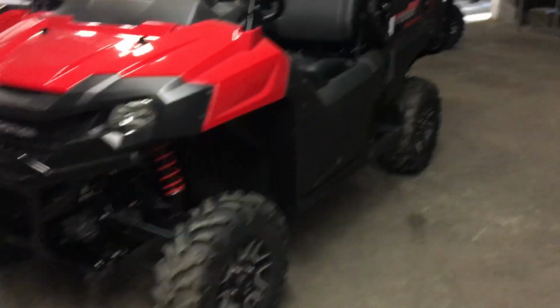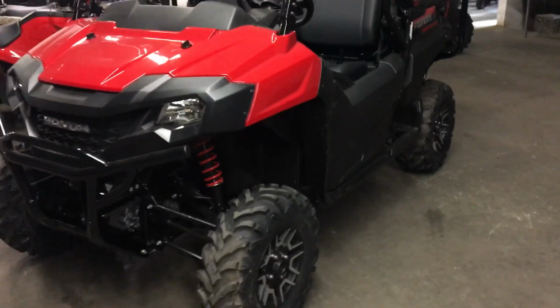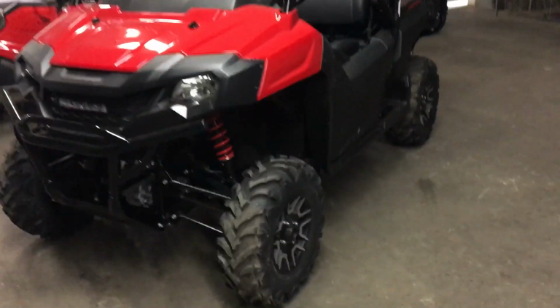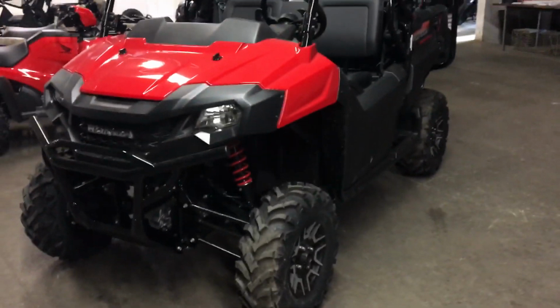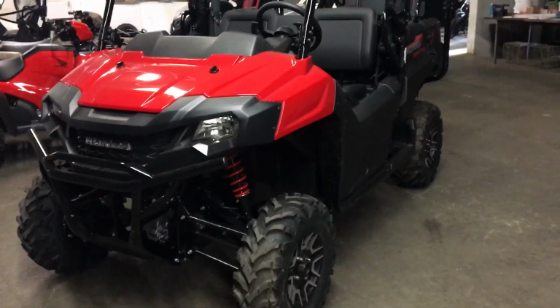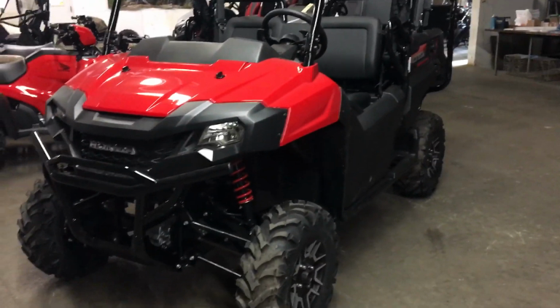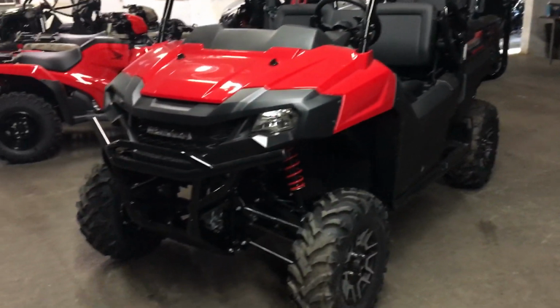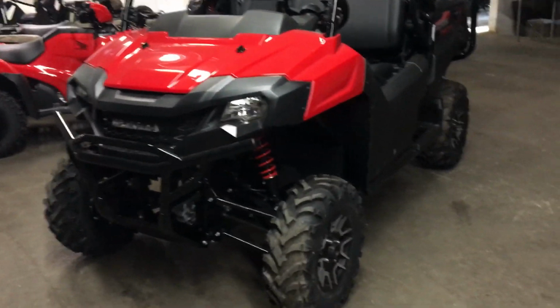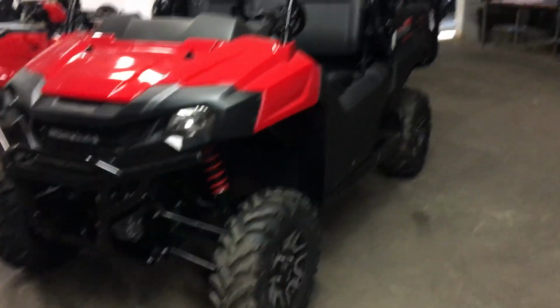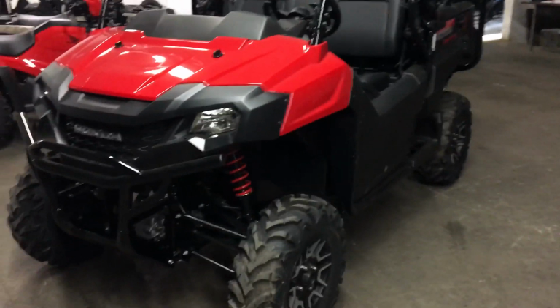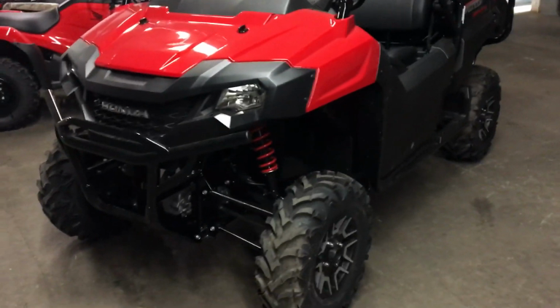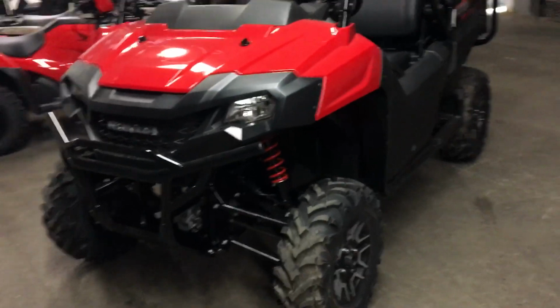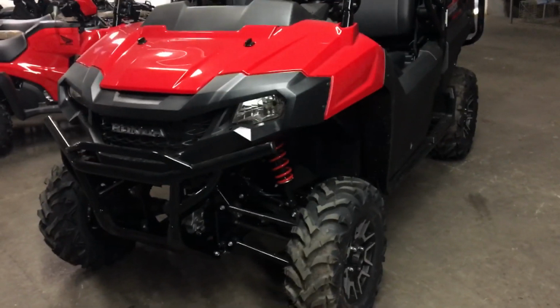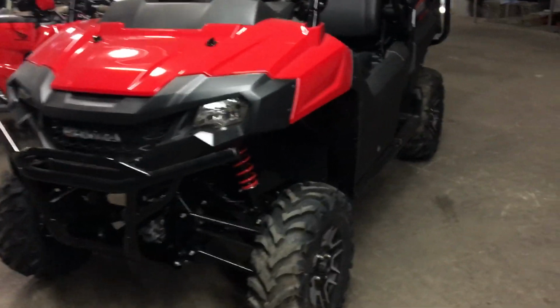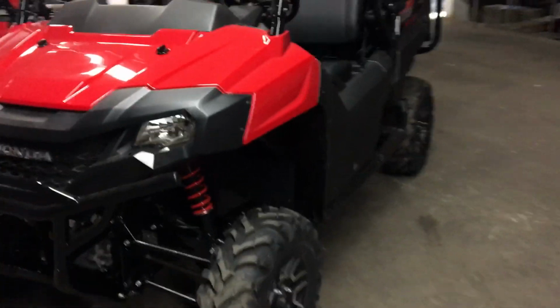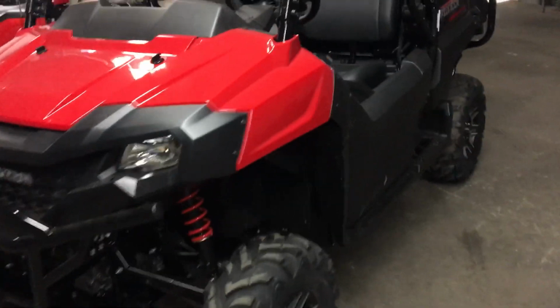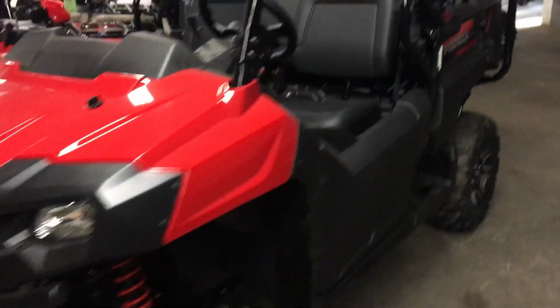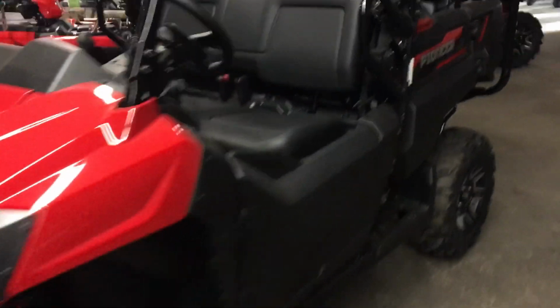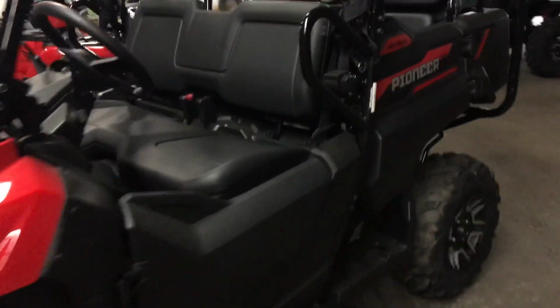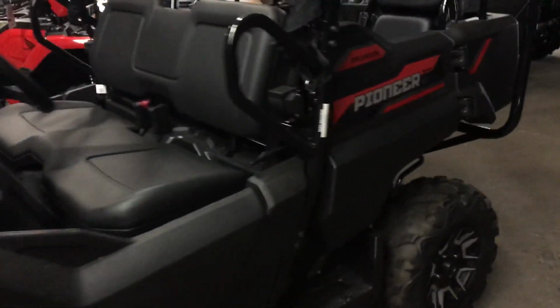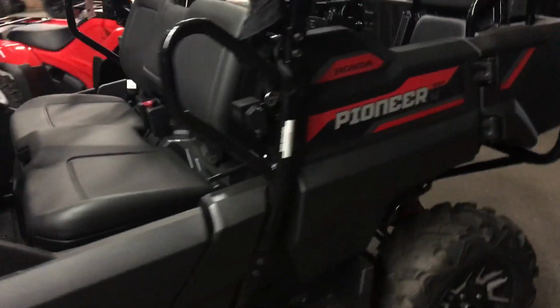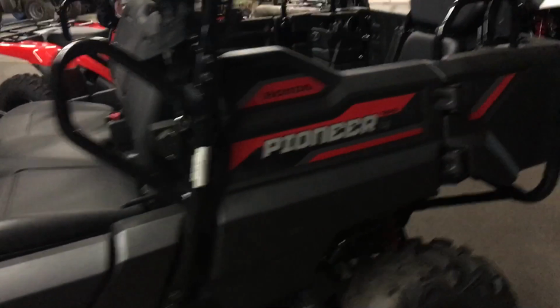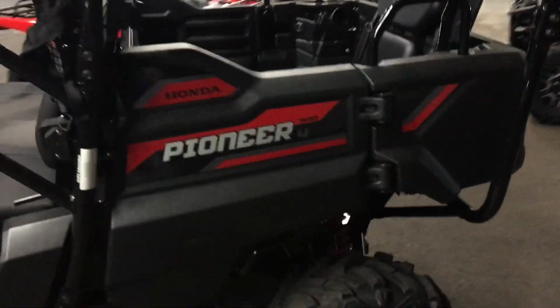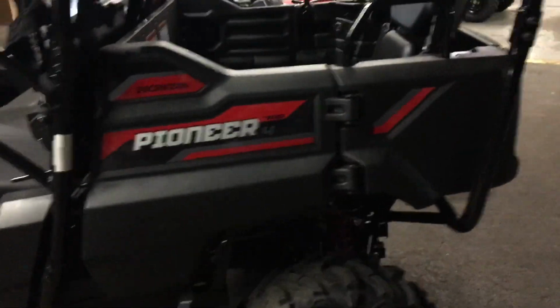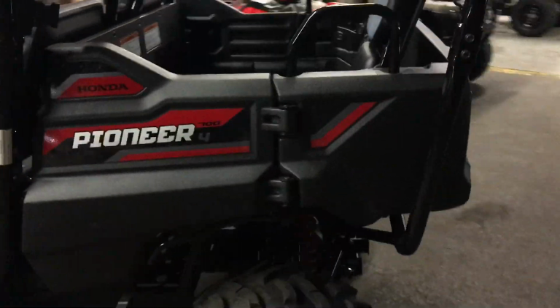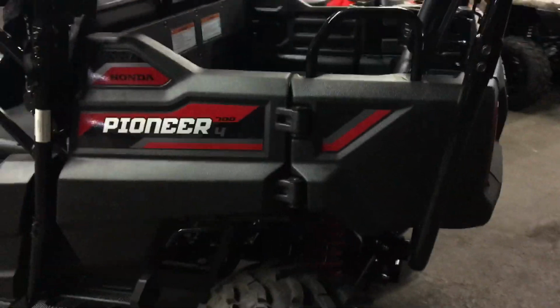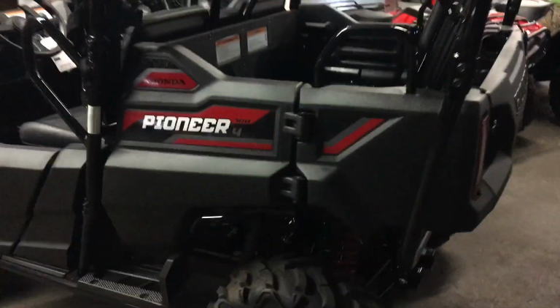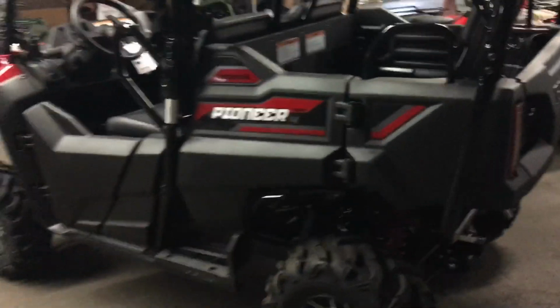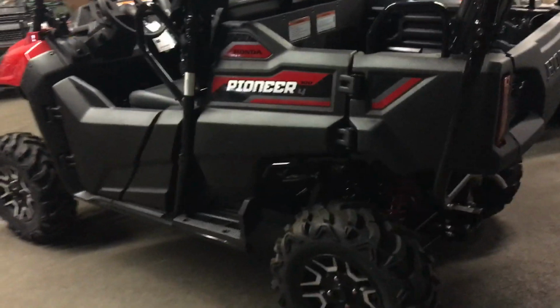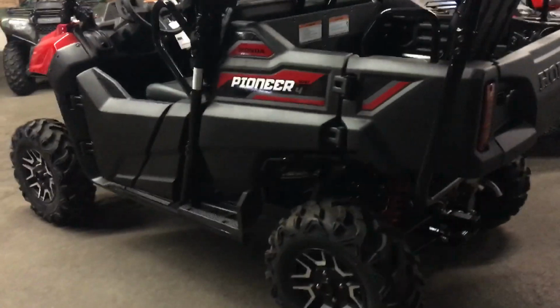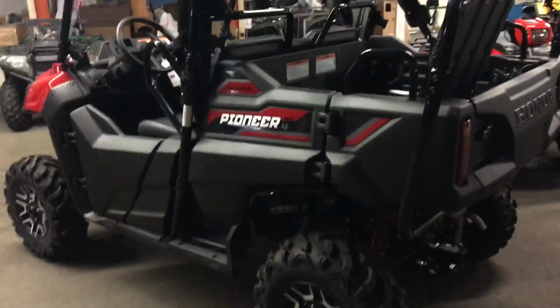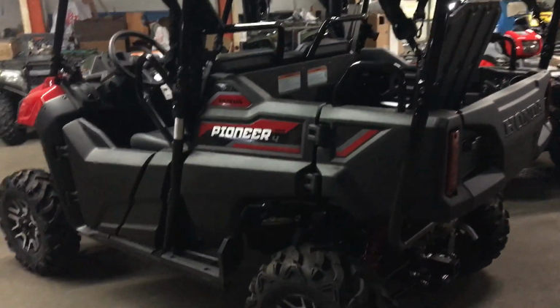It is a 700cc liquid-cooled engine with a 3-speed transmission. You've got 2-wheel and 4-wheel on the fly, including diff lock. You also have a dumping bed that has flip-up seats for 4 passengers.